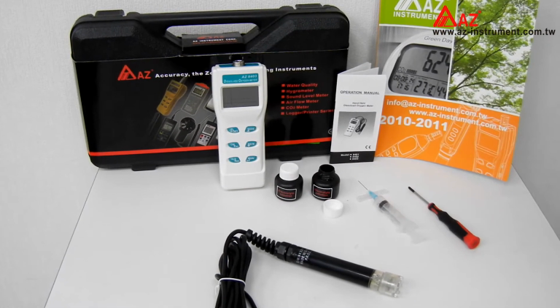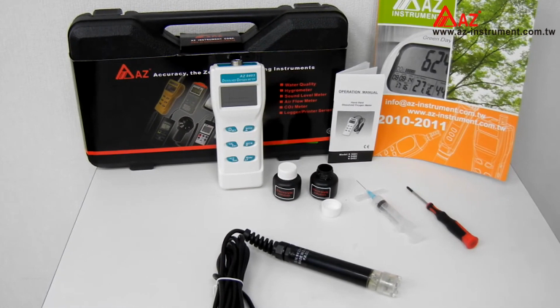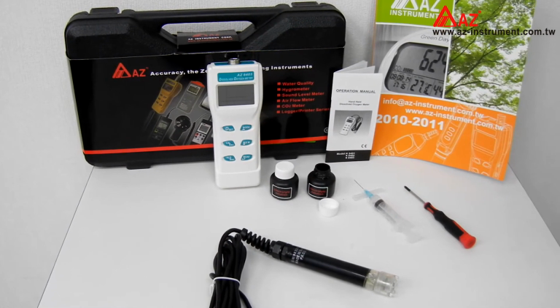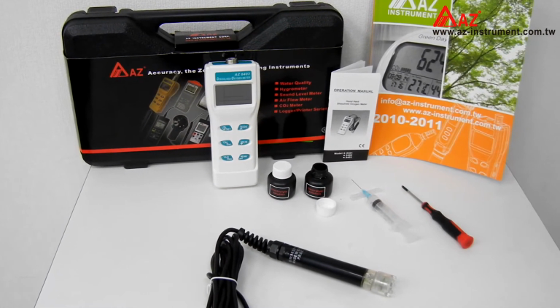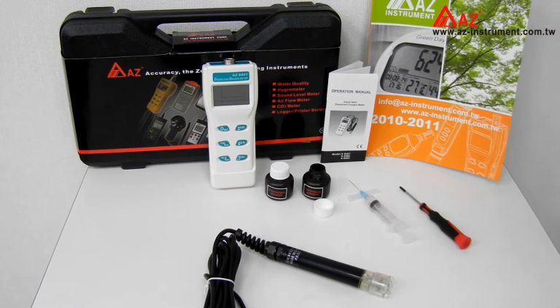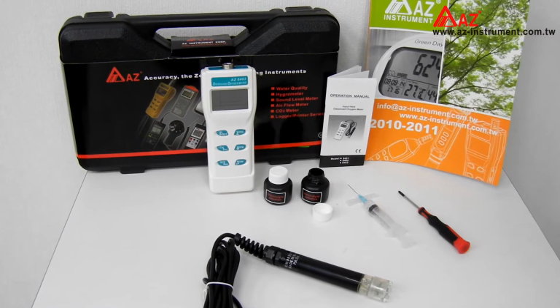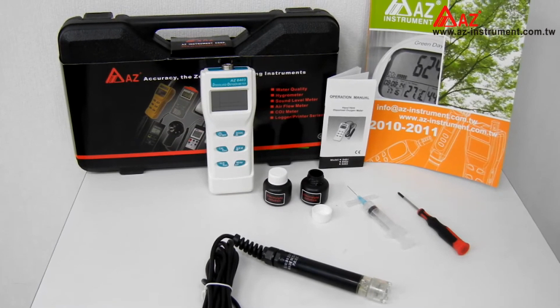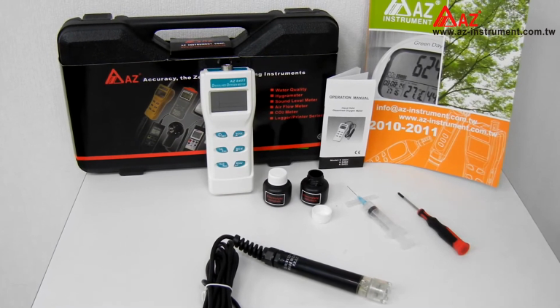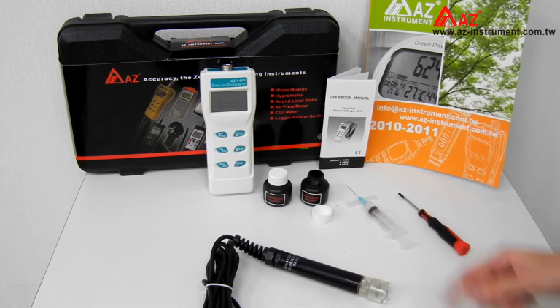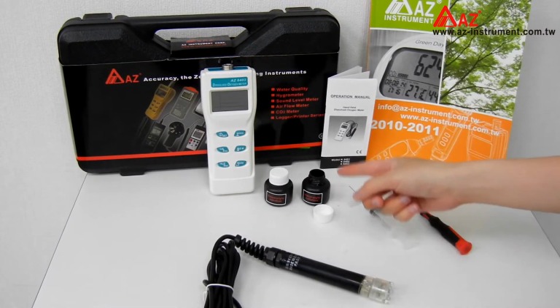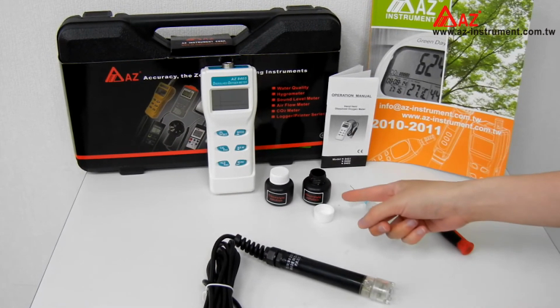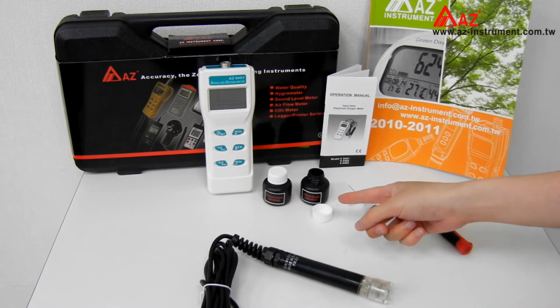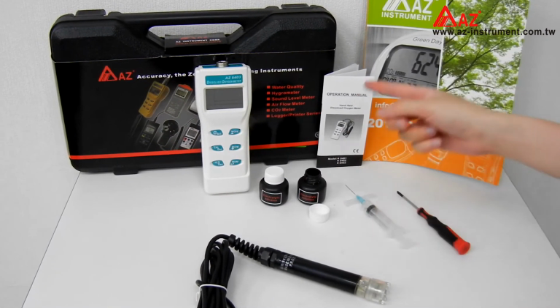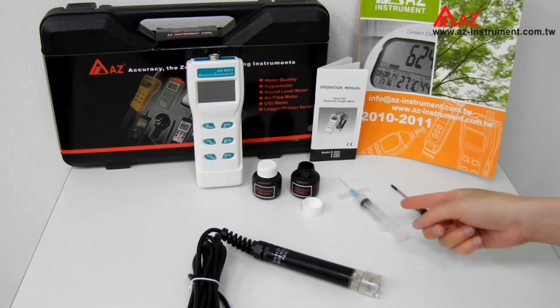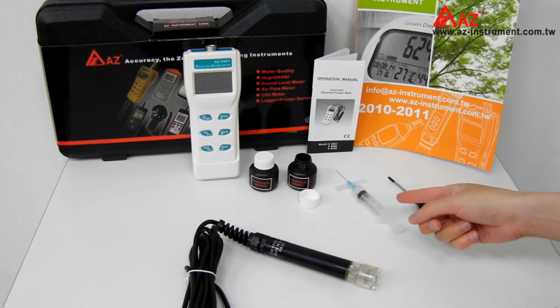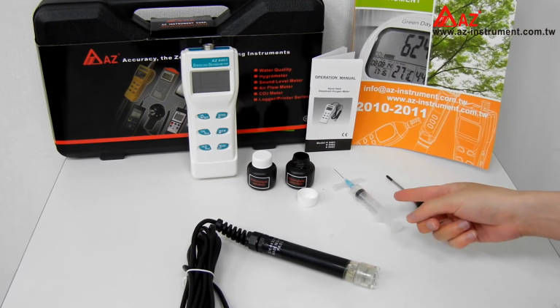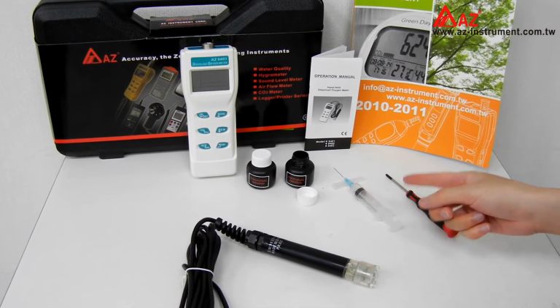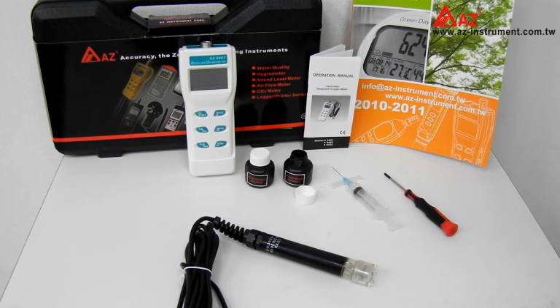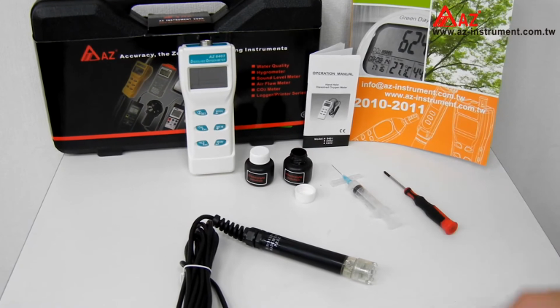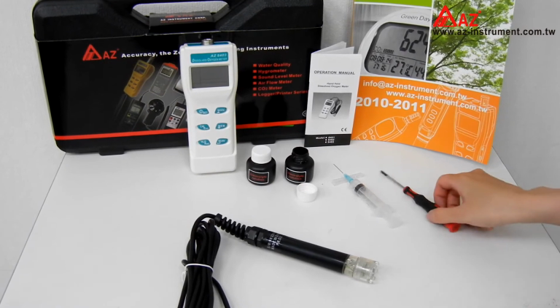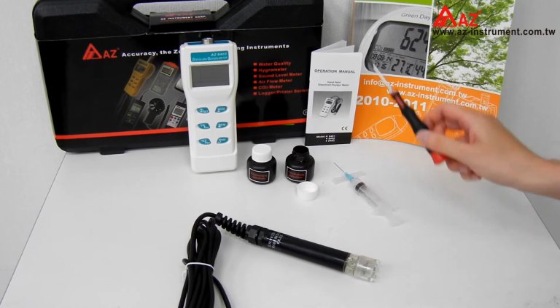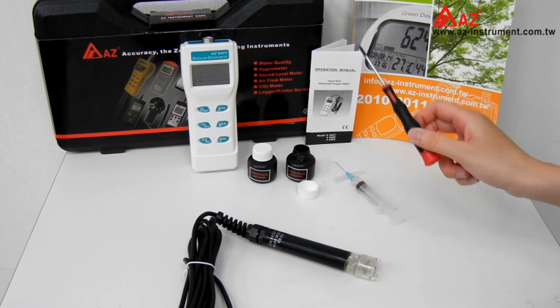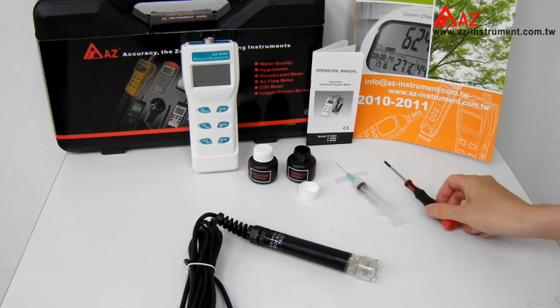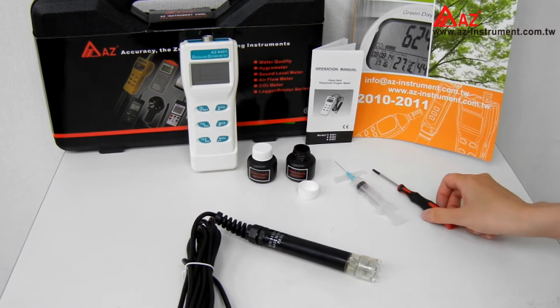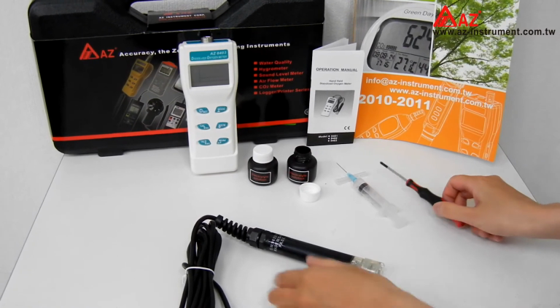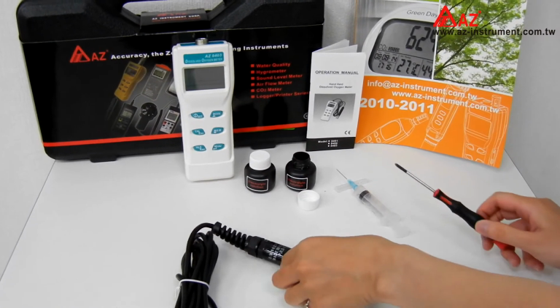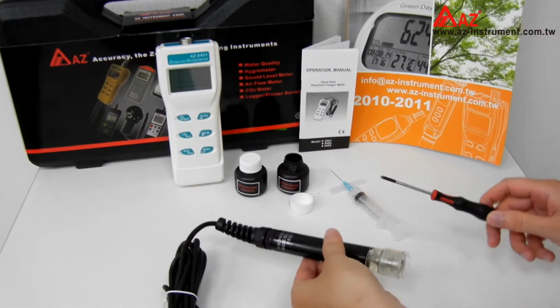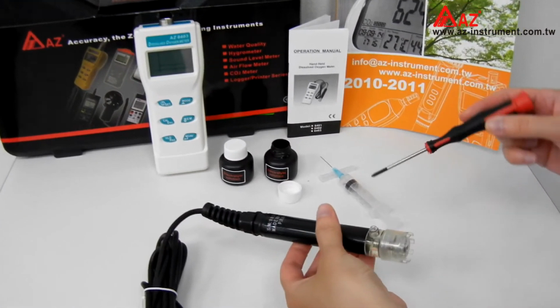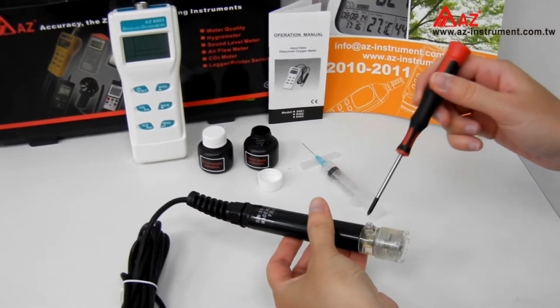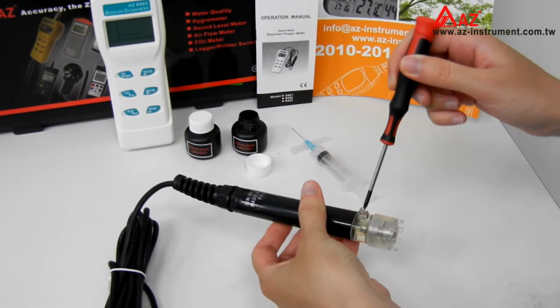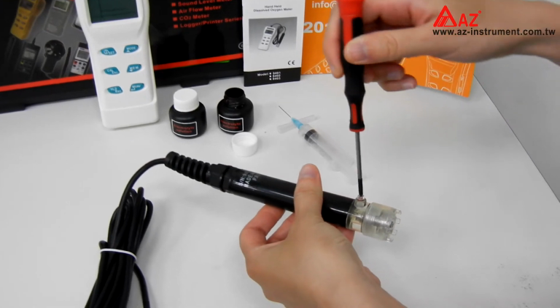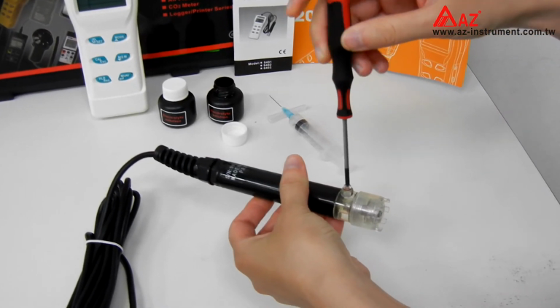Now let me show you how to refill the electrolyte. Get the fresh electrolyte and syringe from the package and prepare a screwdriver. Use the screwdriver to screw out the nut with the washer and O-ring.